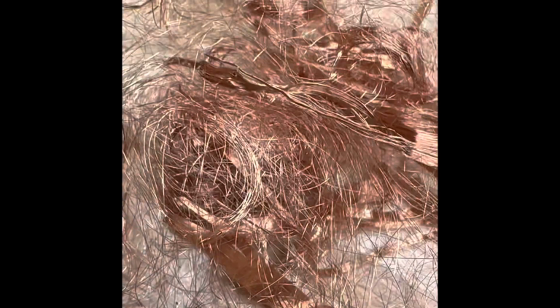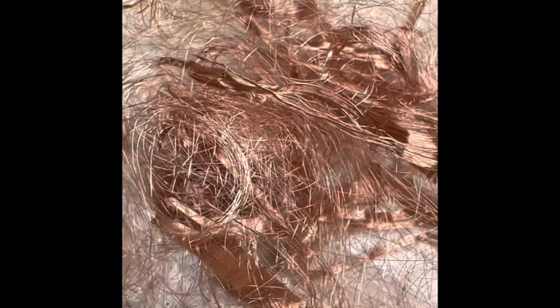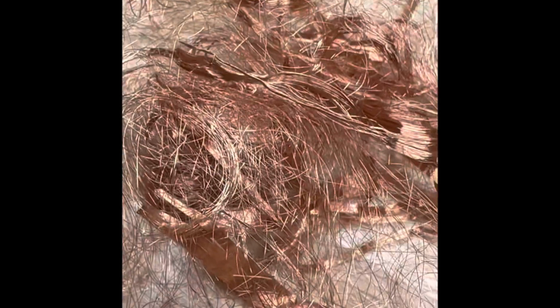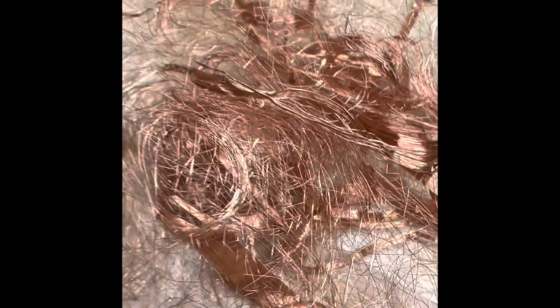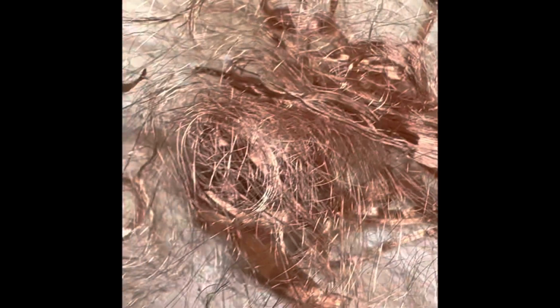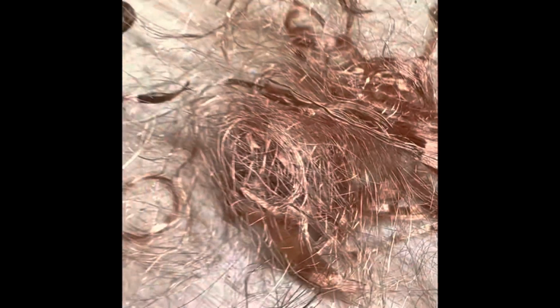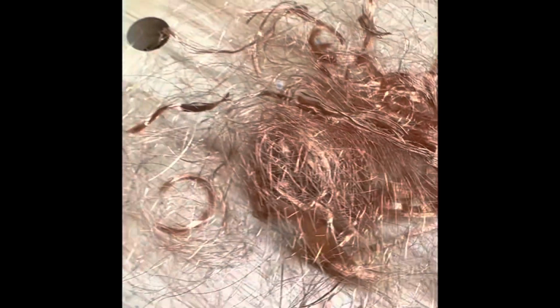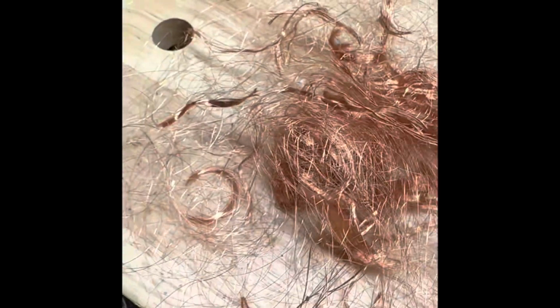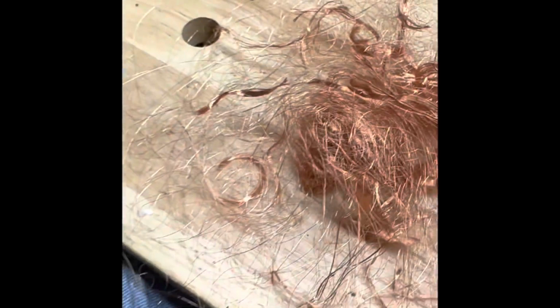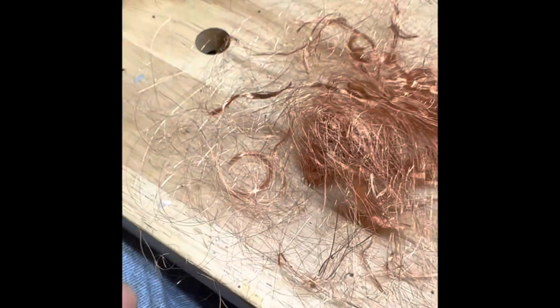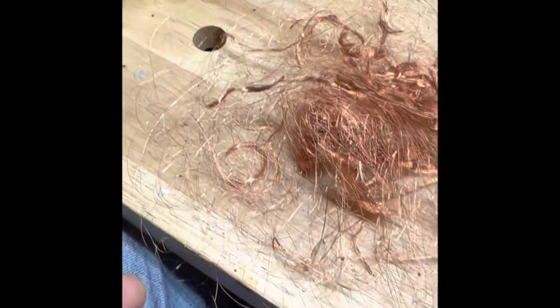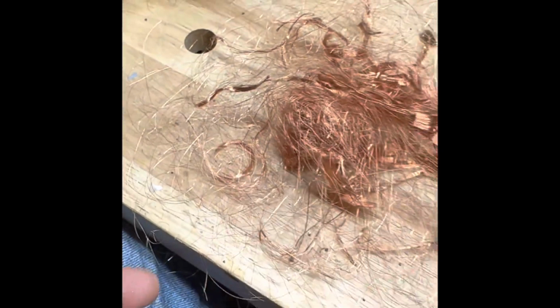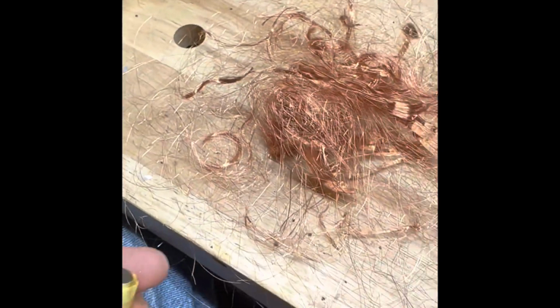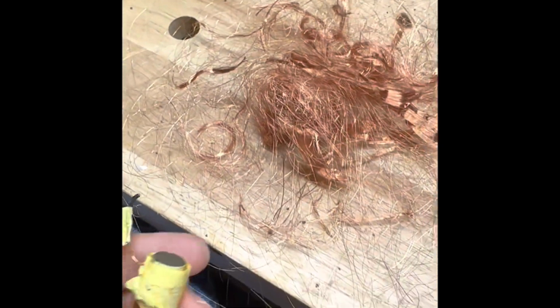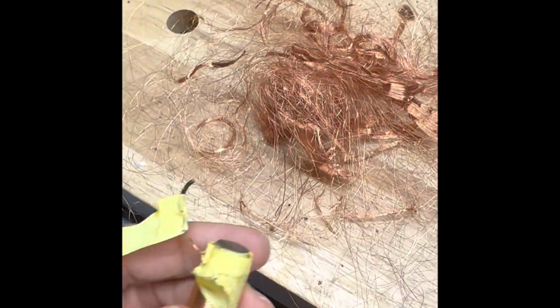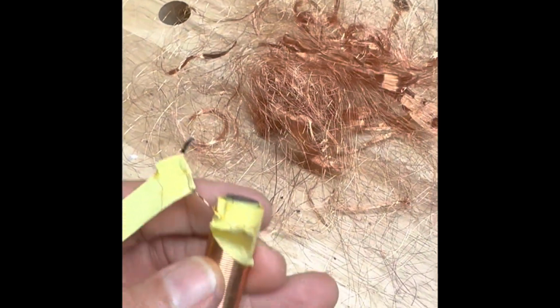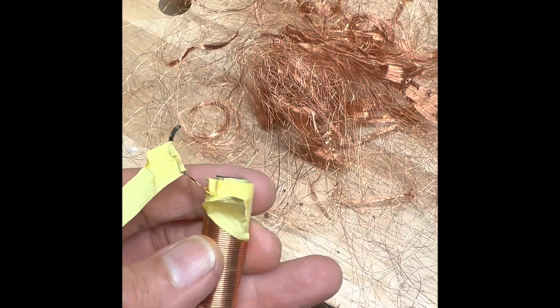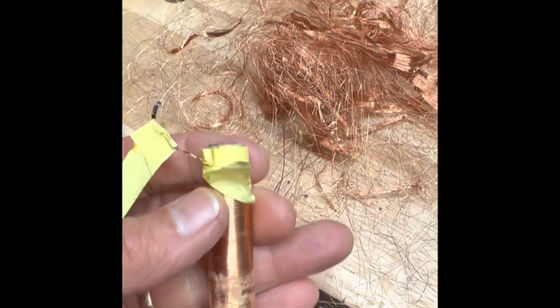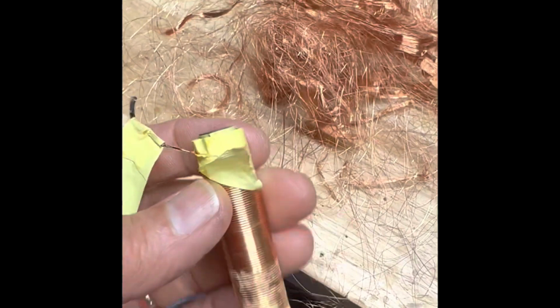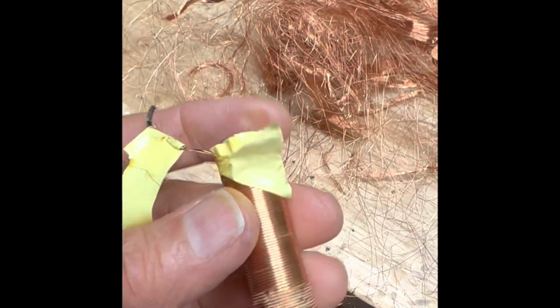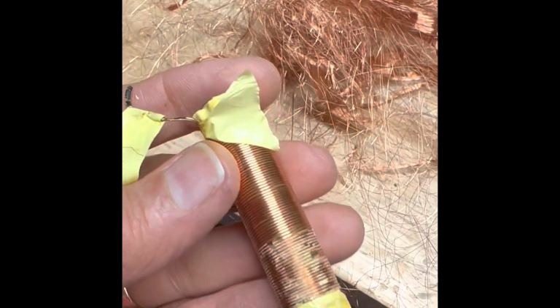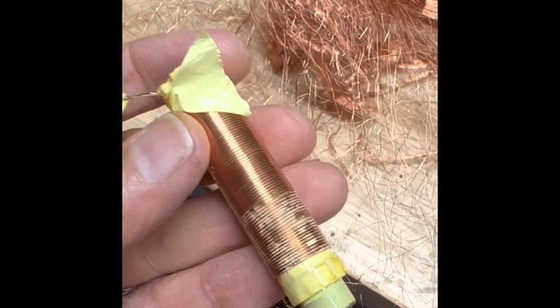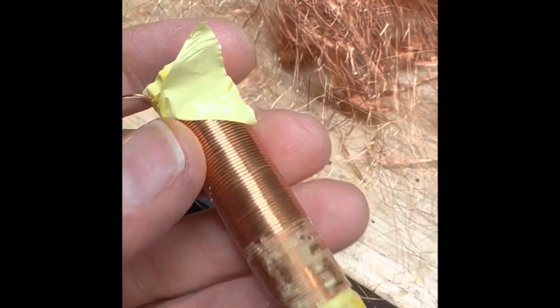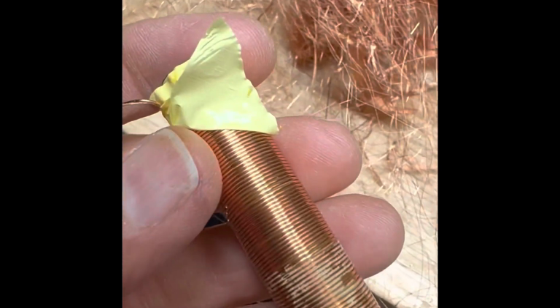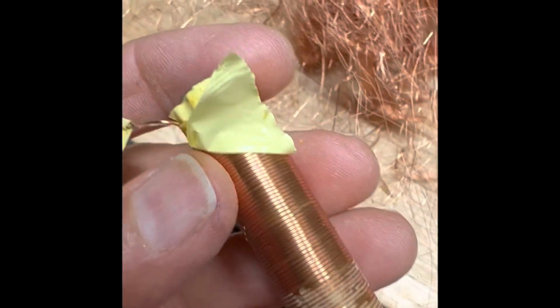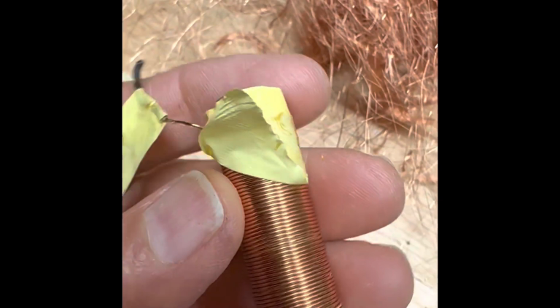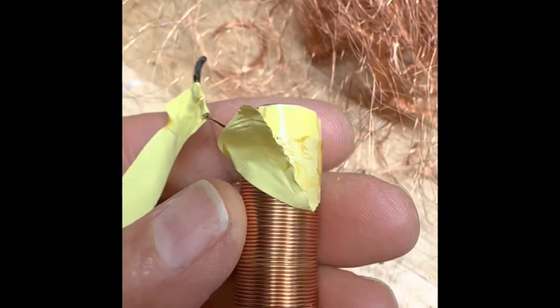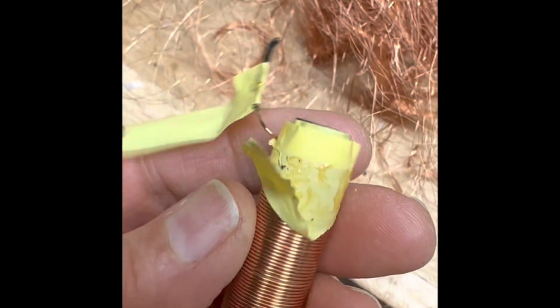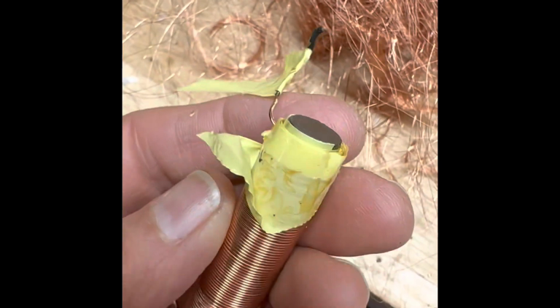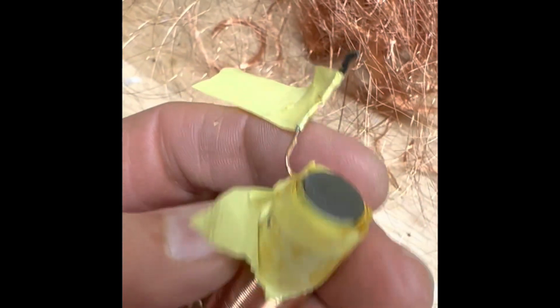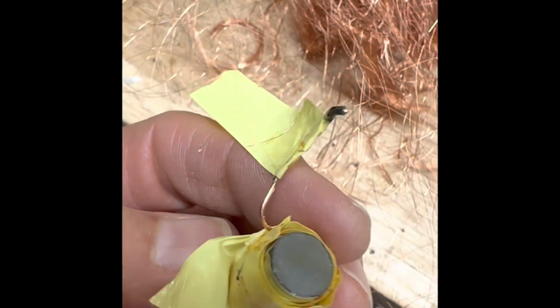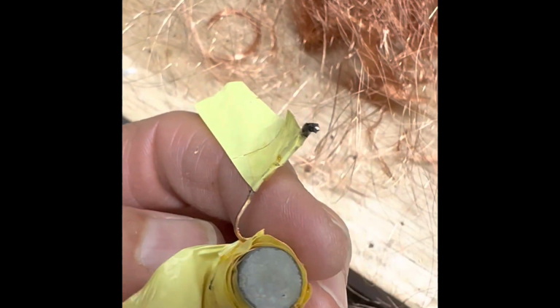Below the miles of hair-thin, copper-coated wire, there's this thicker wire on the coil.